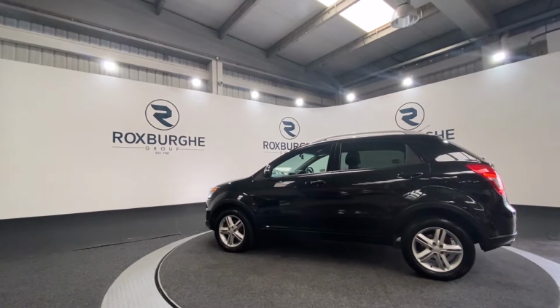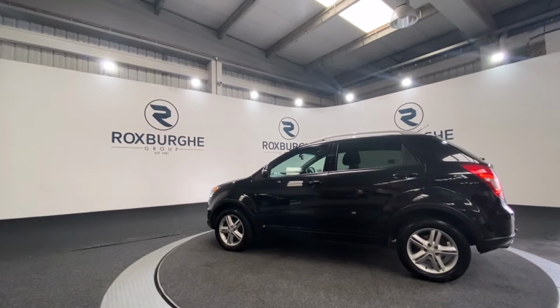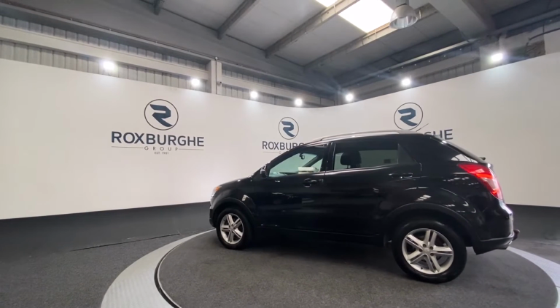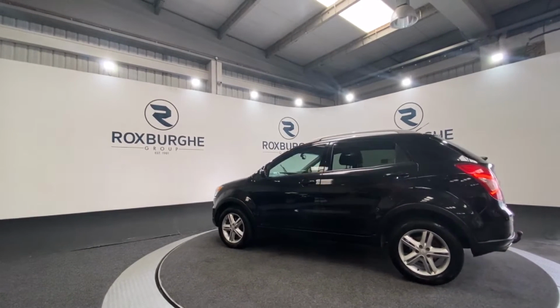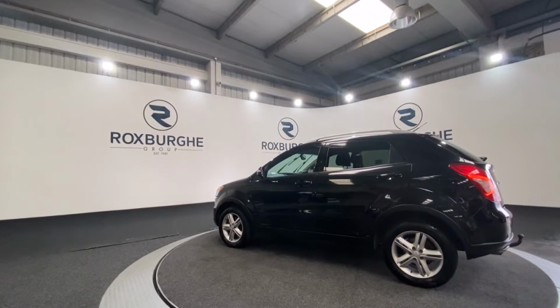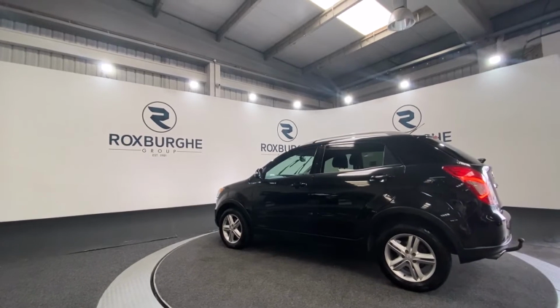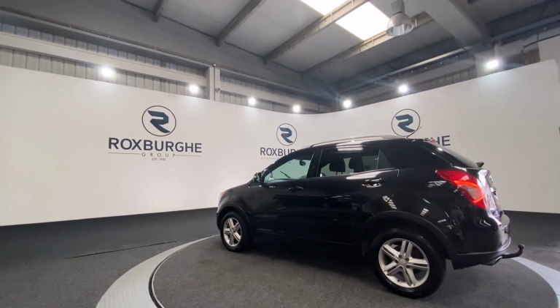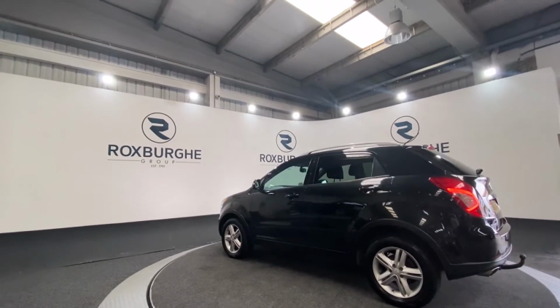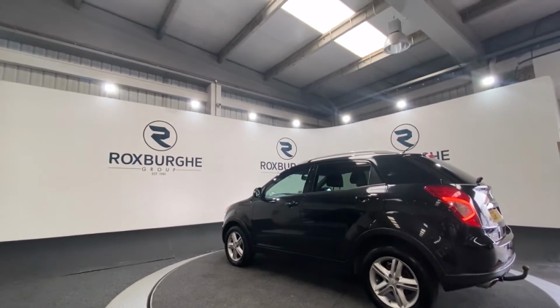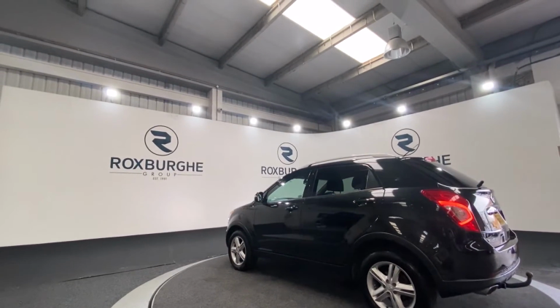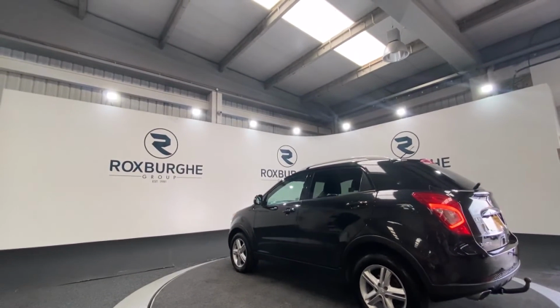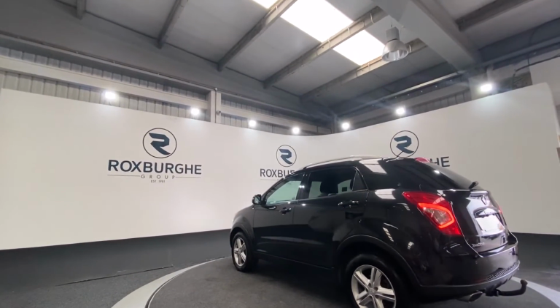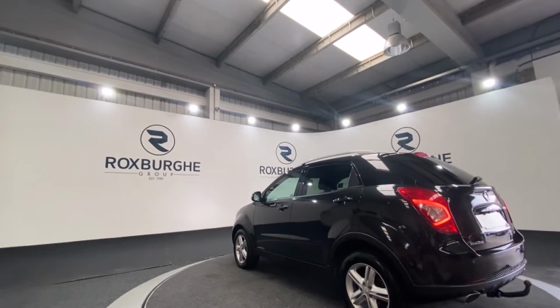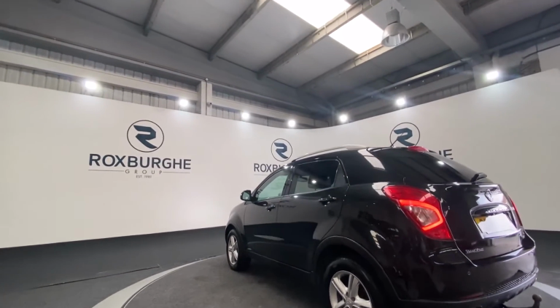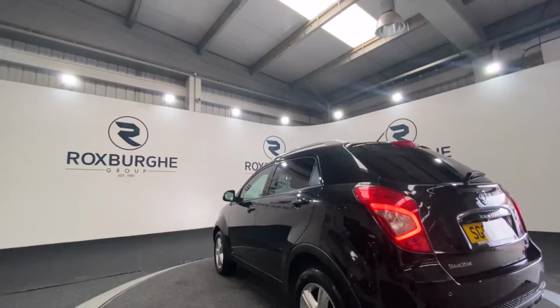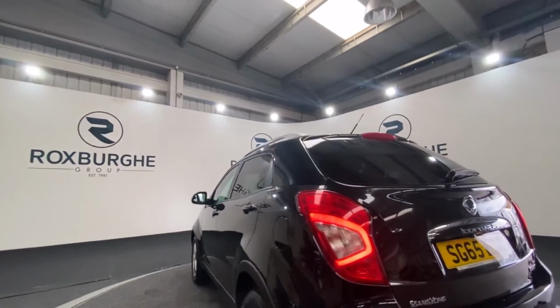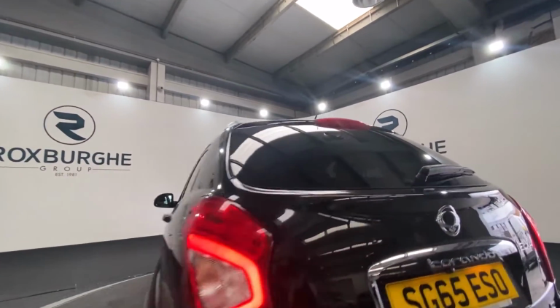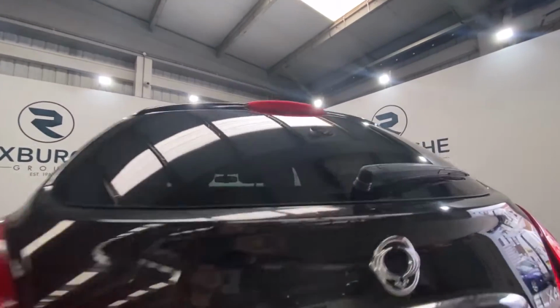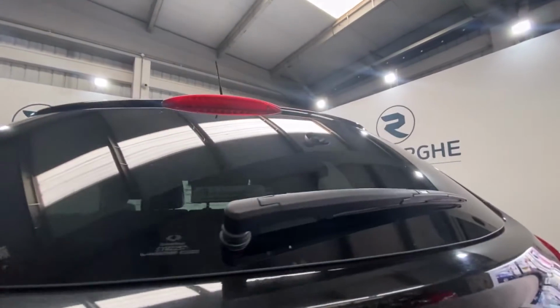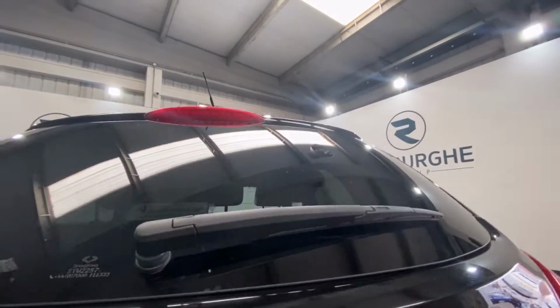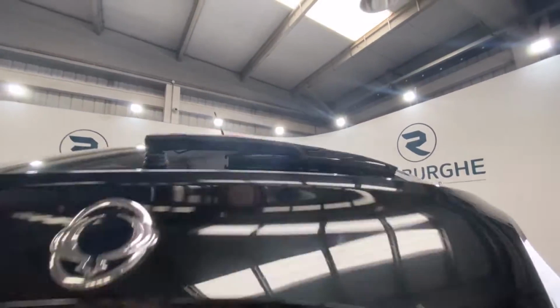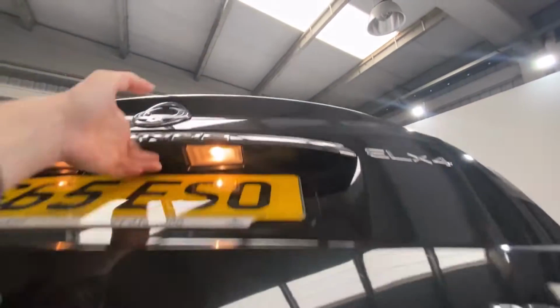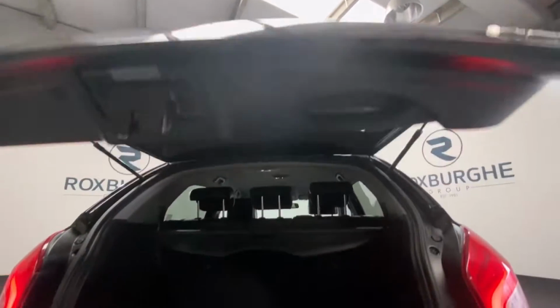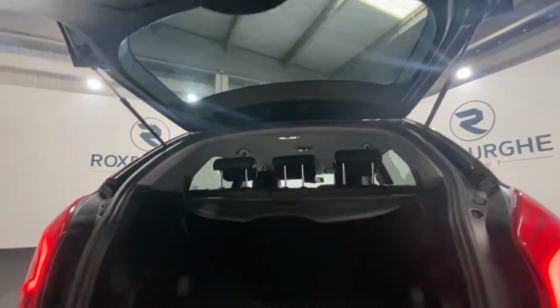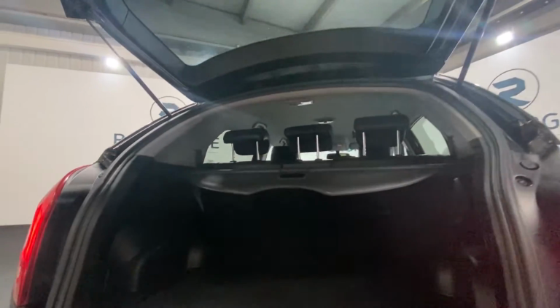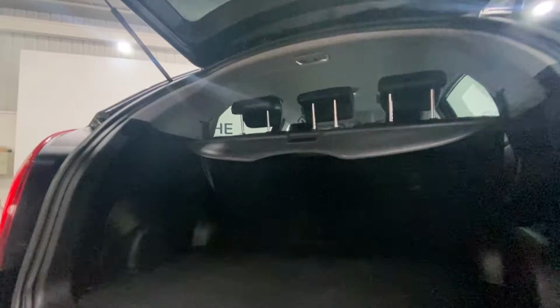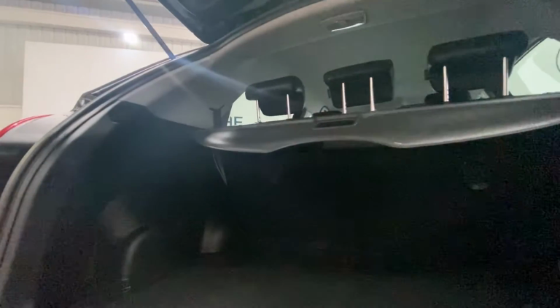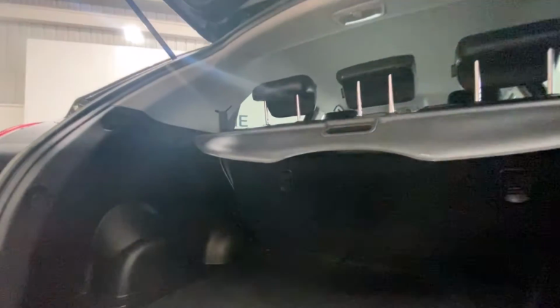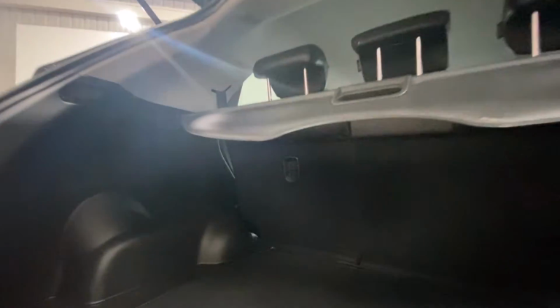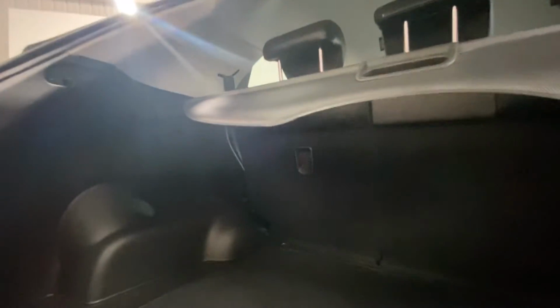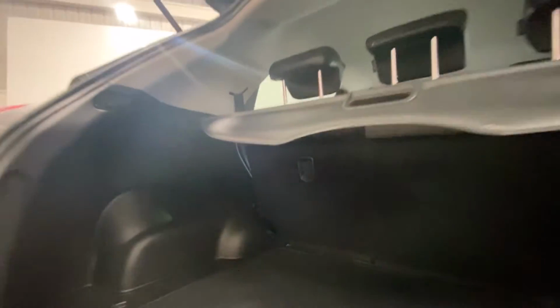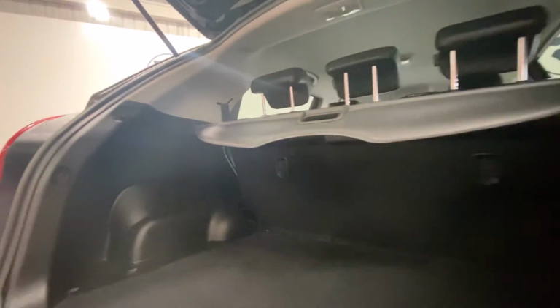It's in excellent condition and as we rotate round to the rear we're just going to pop open the boot and take a look inside. There's plenty of space in the back of these vehicles for anything that you may need it for — plenty of room as you can see.